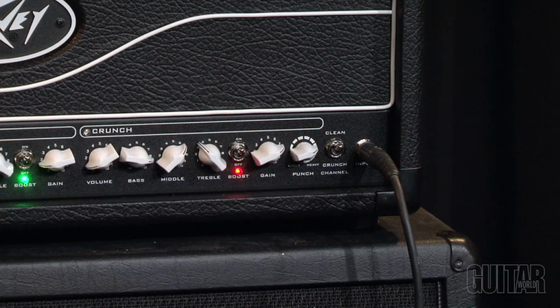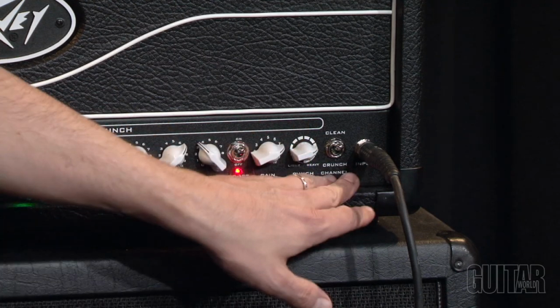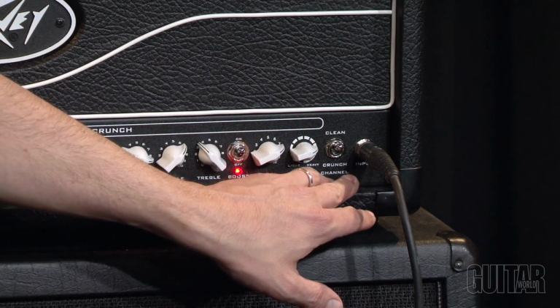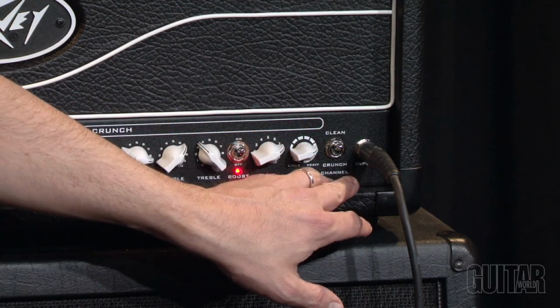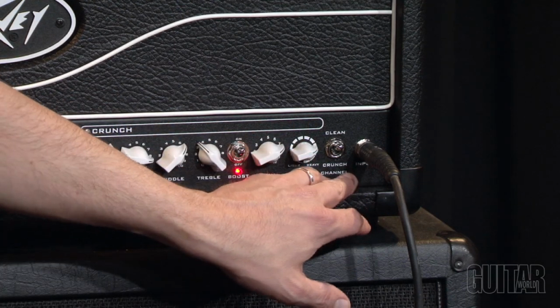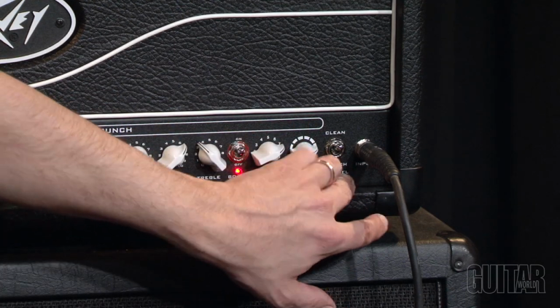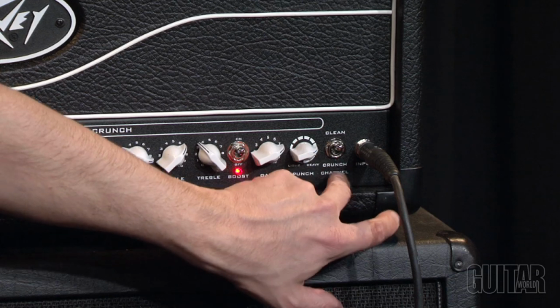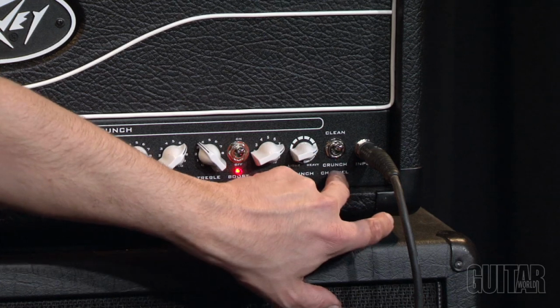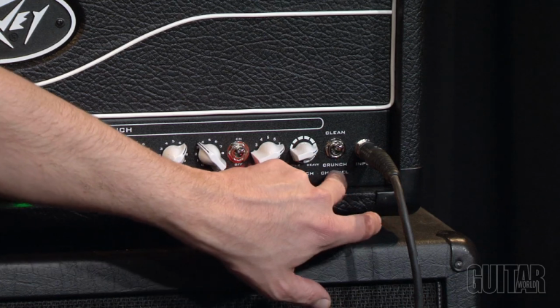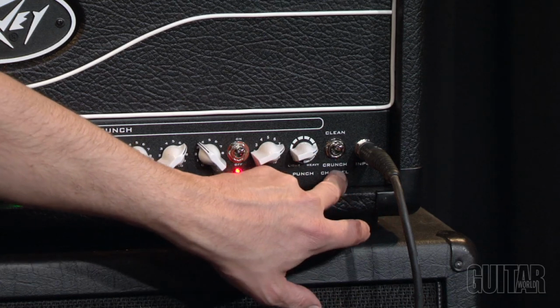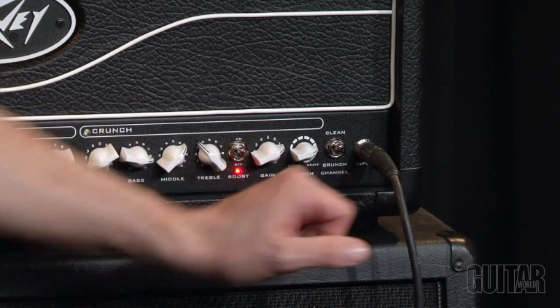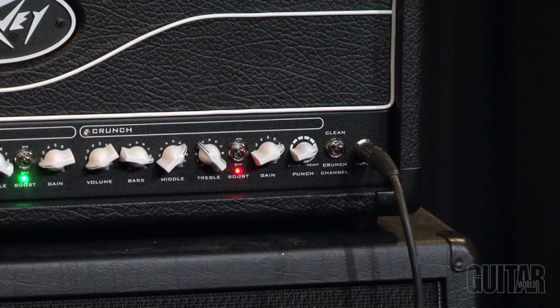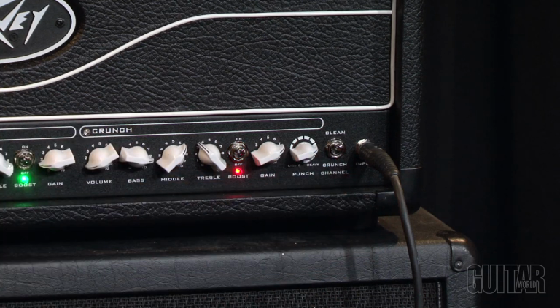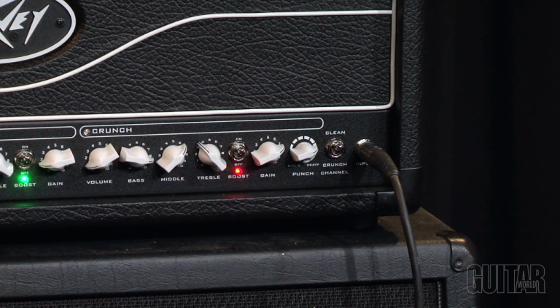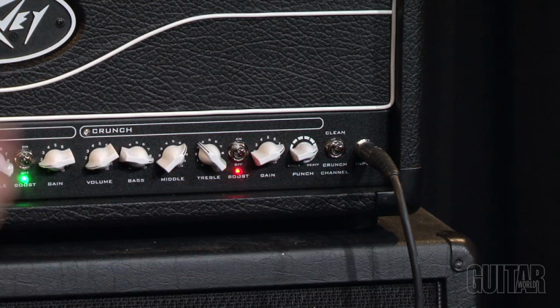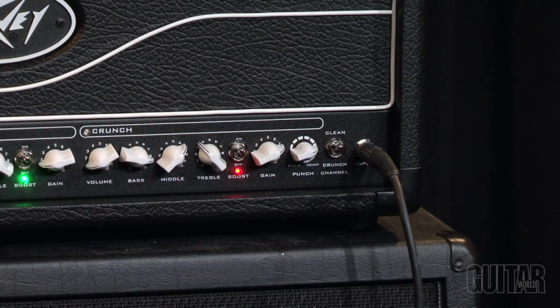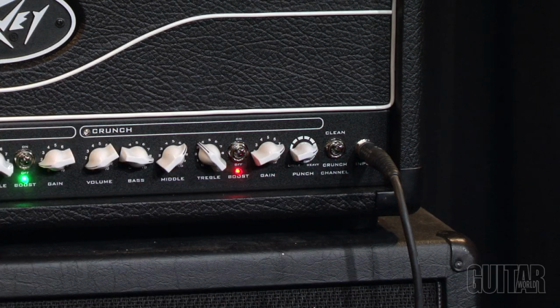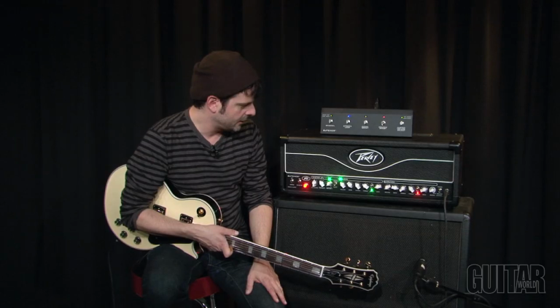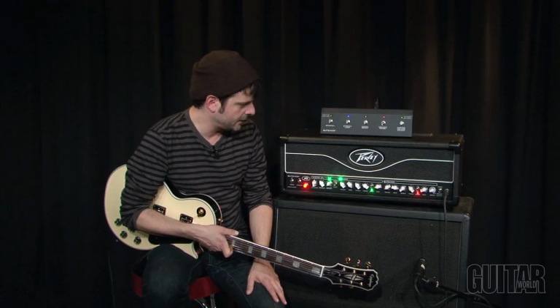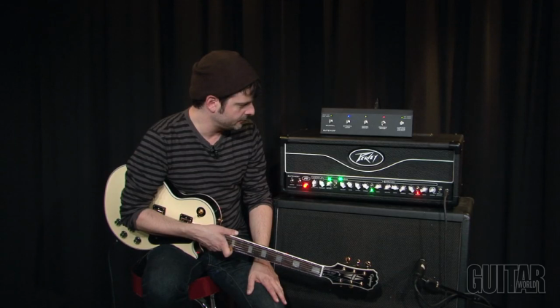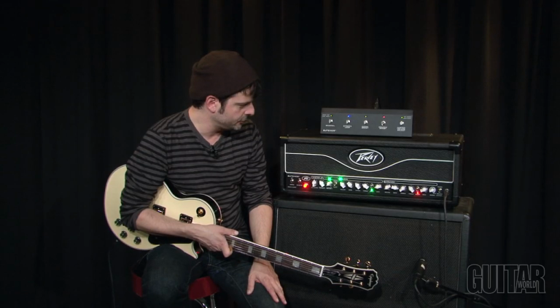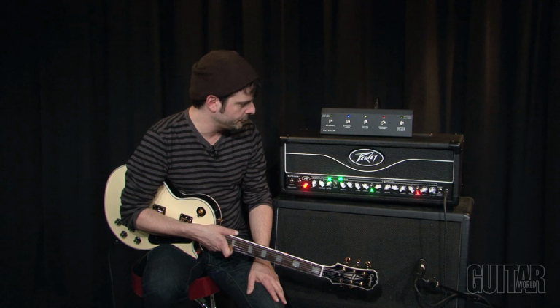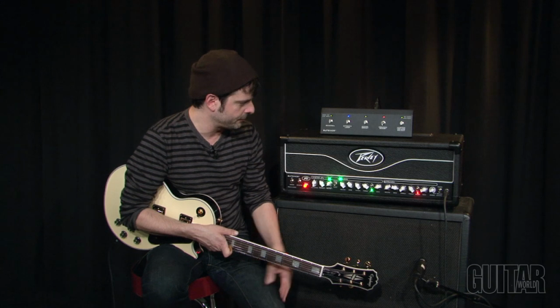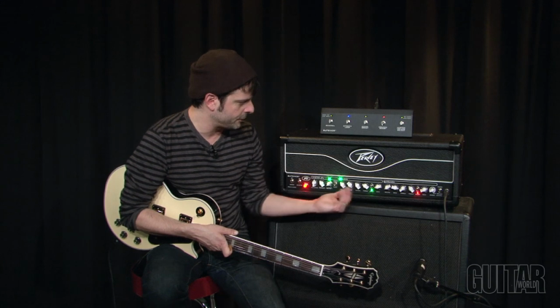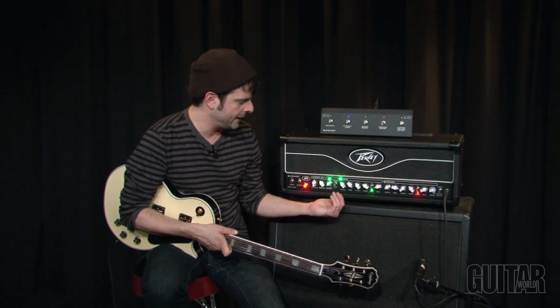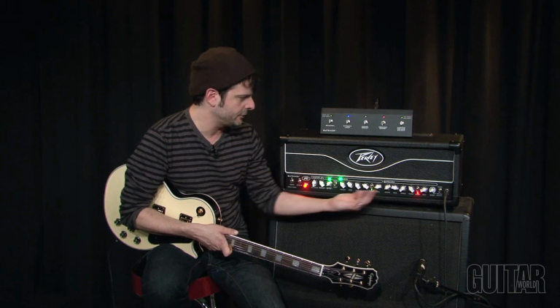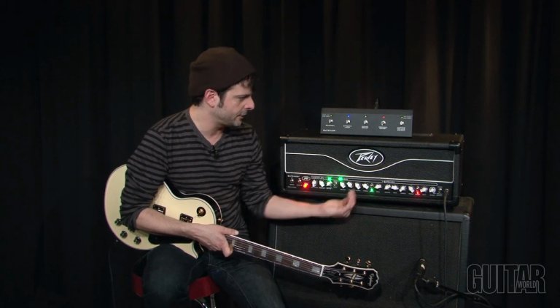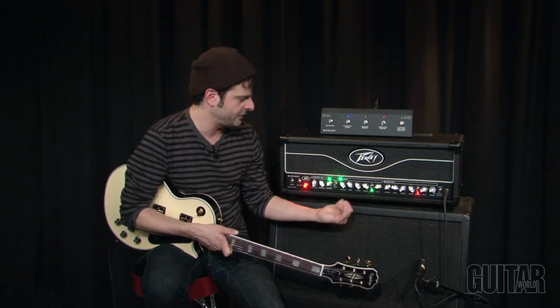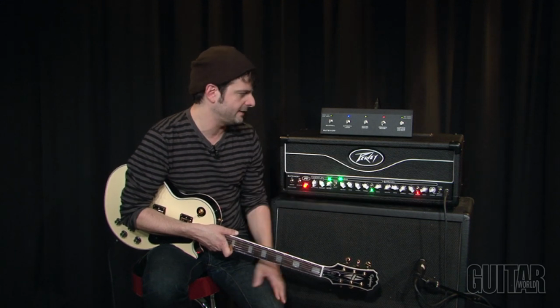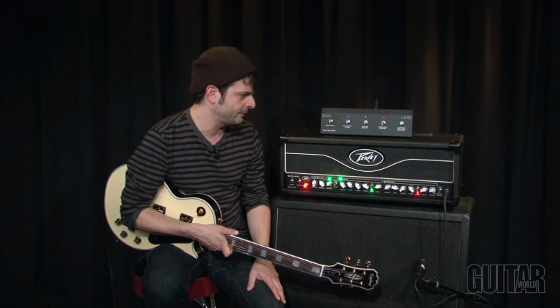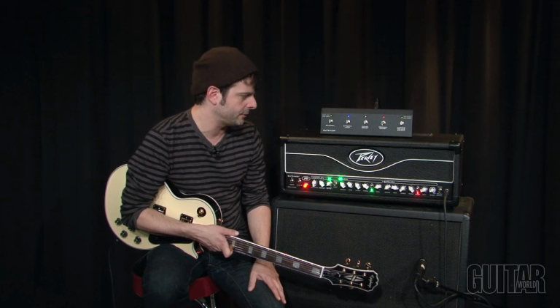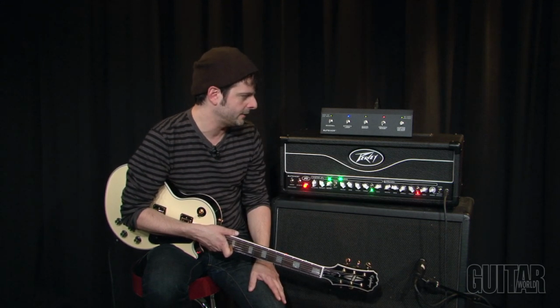And of course we have the clean and crunch channel selector switch here. As I said before, everything can be used from the front panel — you can adjust anything from this front panel.